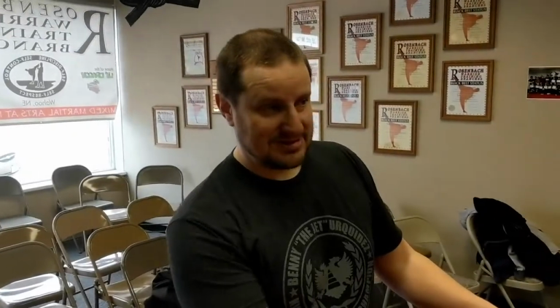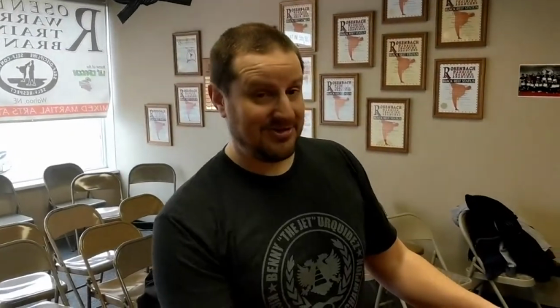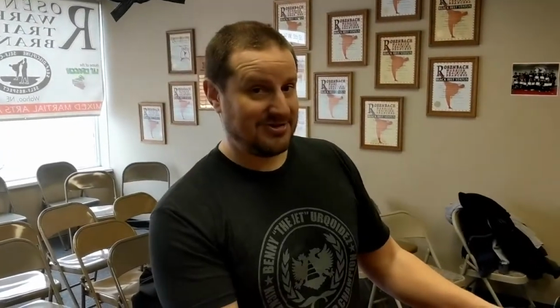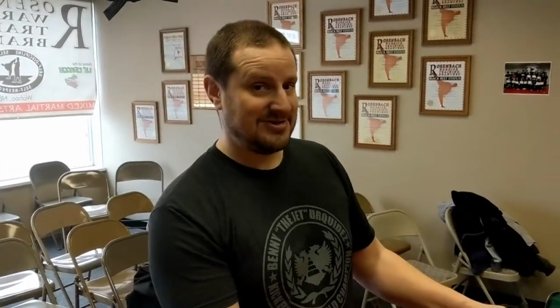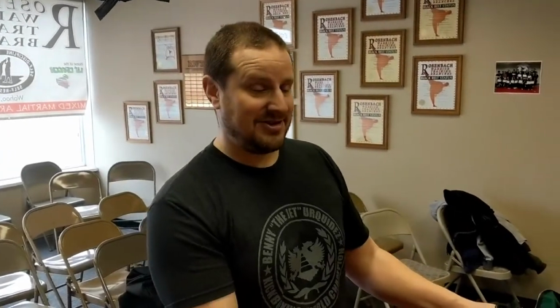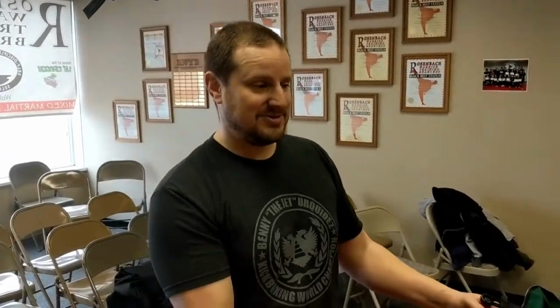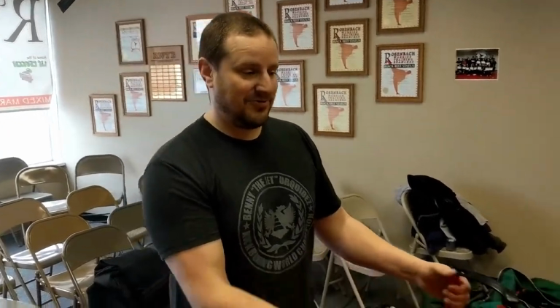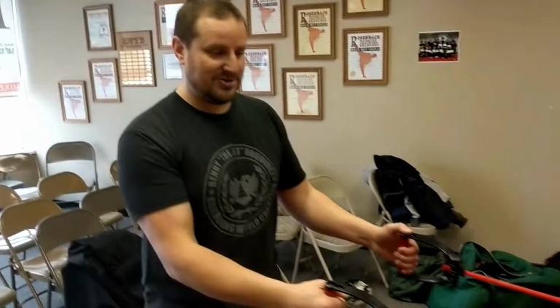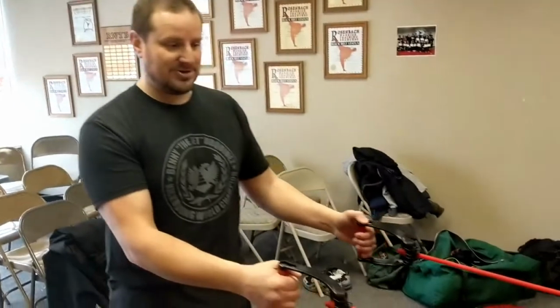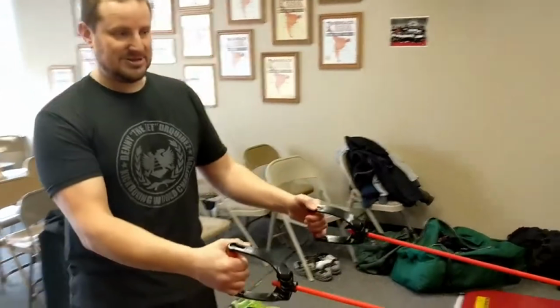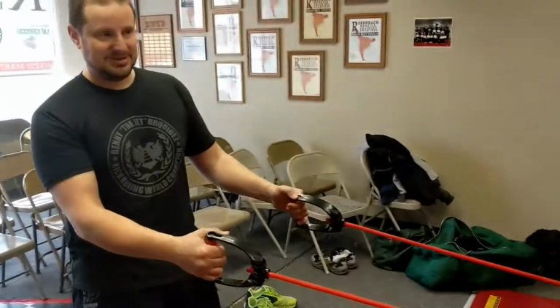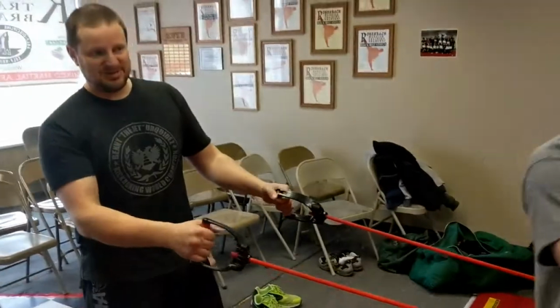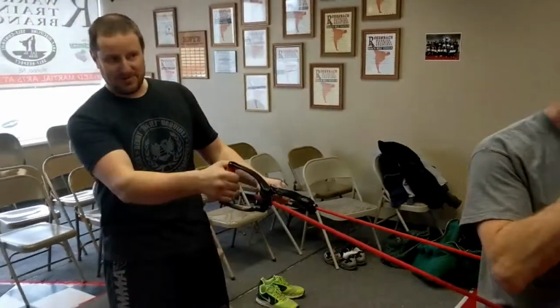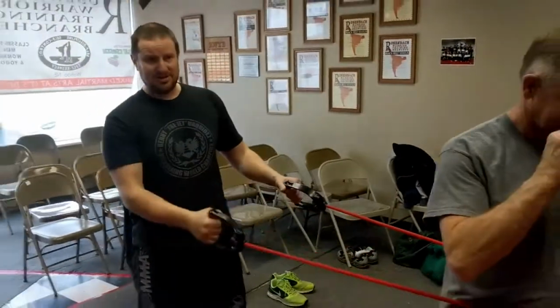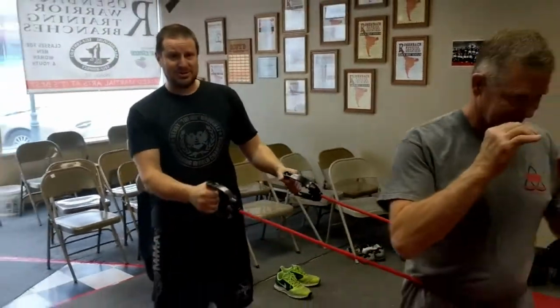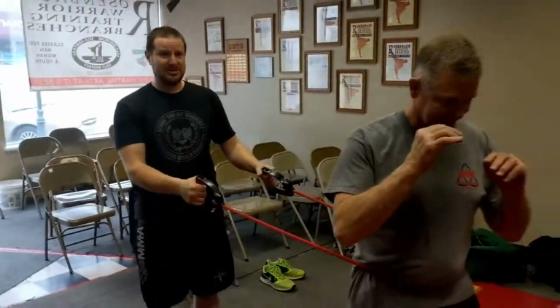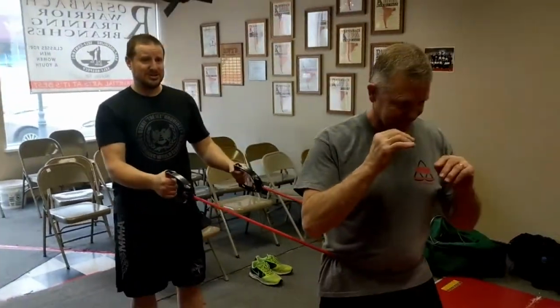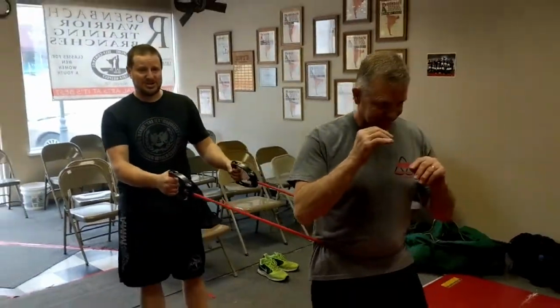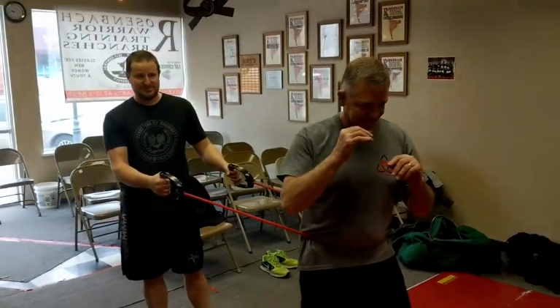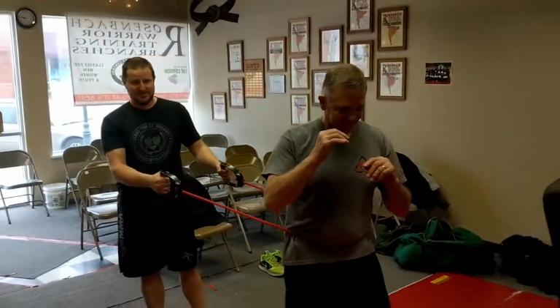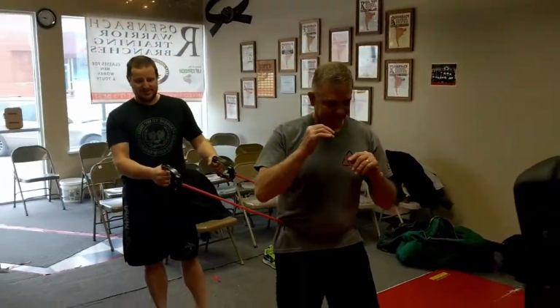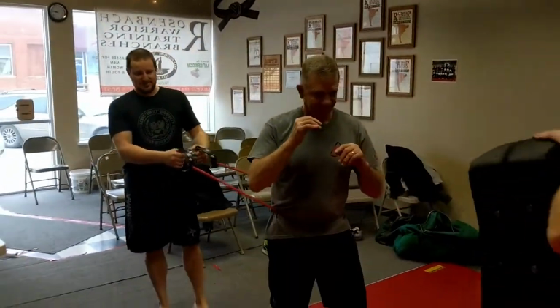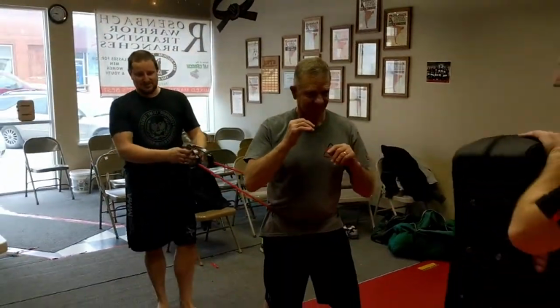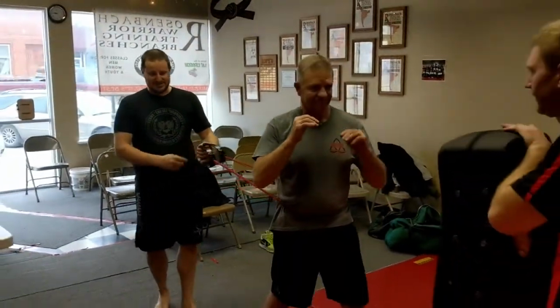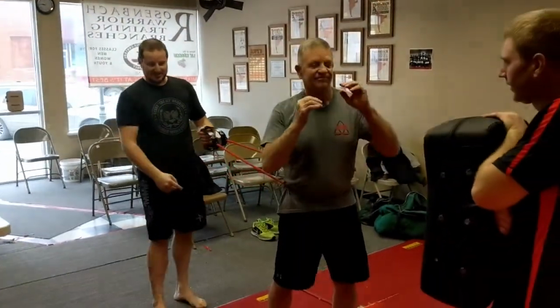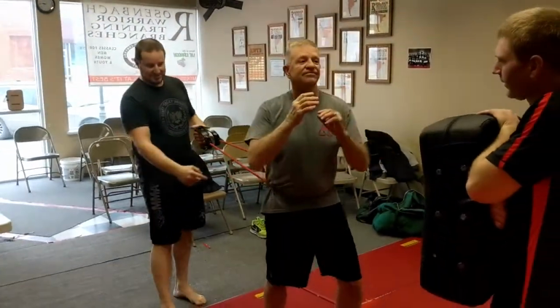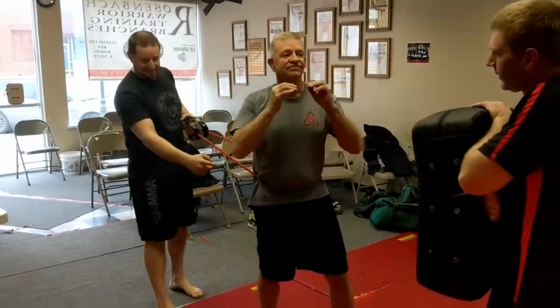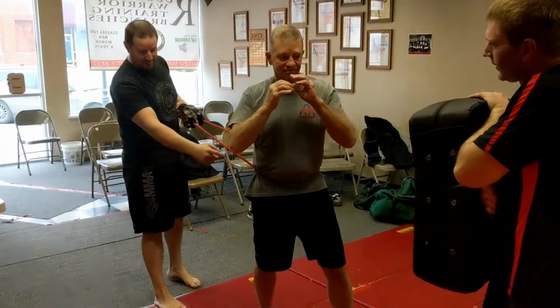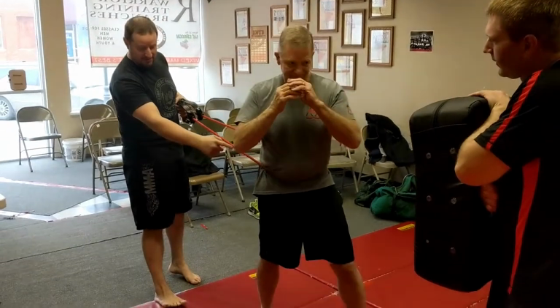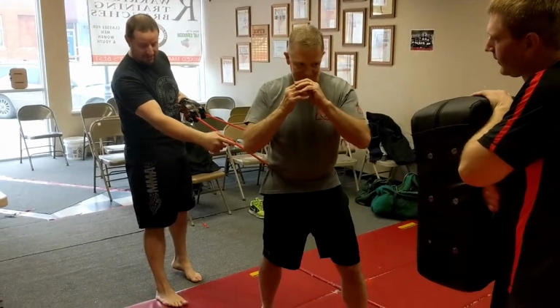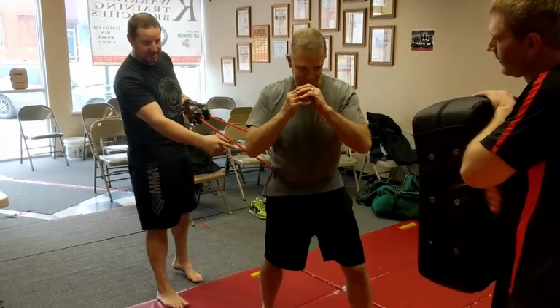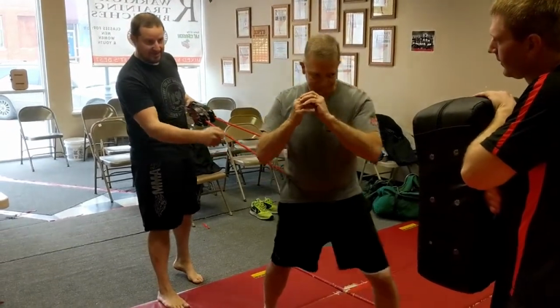Slay drills — alright, some old Valley Trudeau conditioning, a little bit of Kyokushin conditioning on it. We're practicing for the — I want them to do a good takeoff.